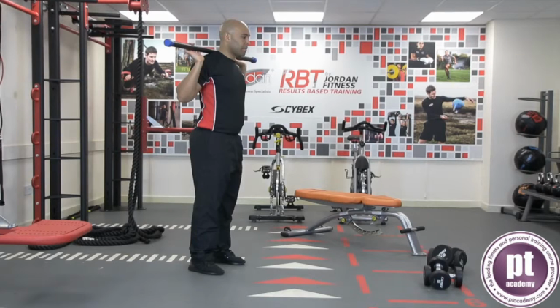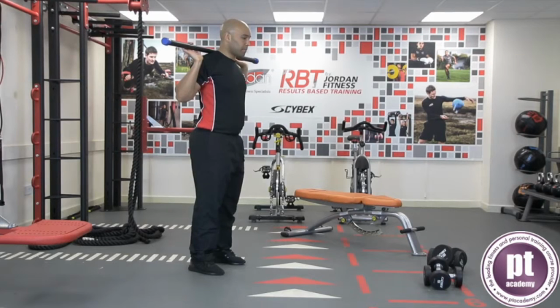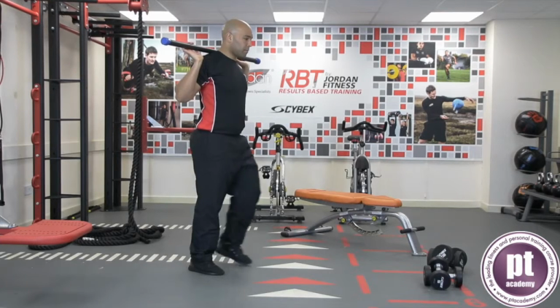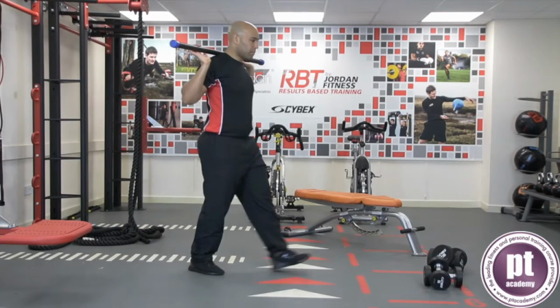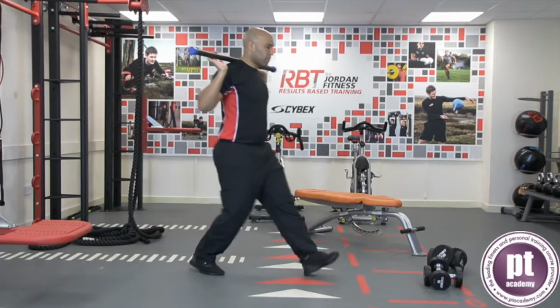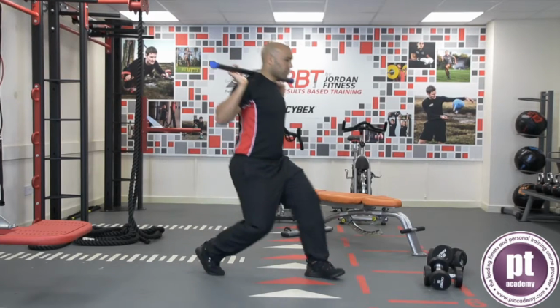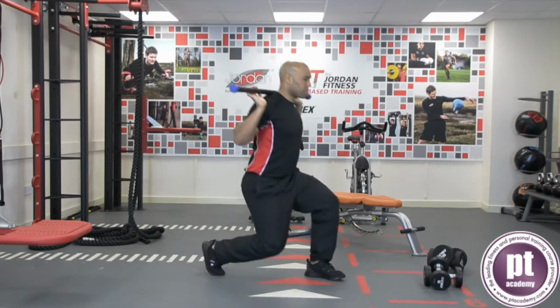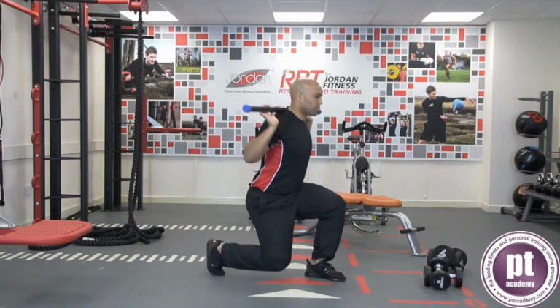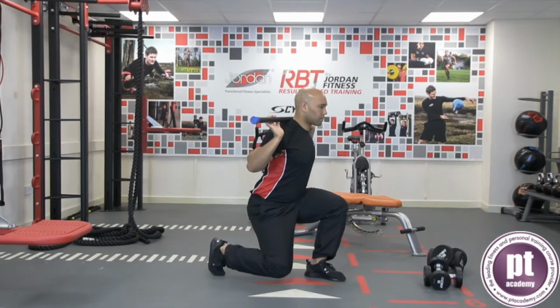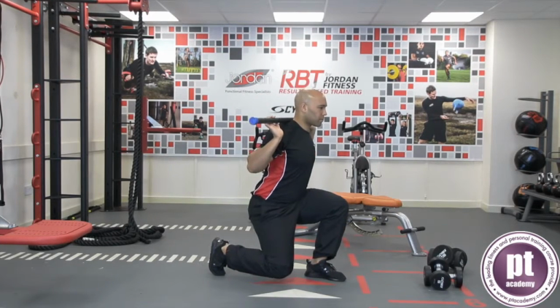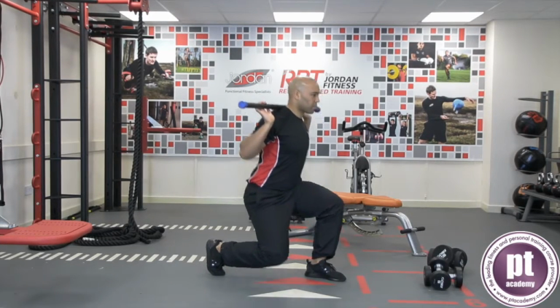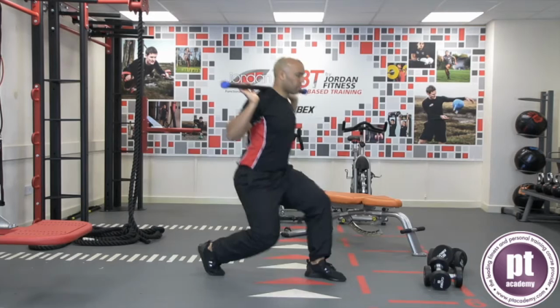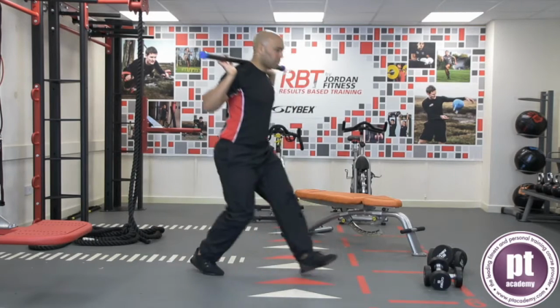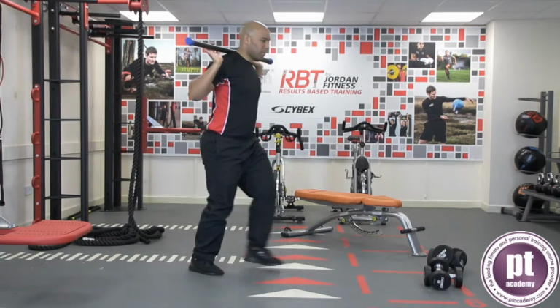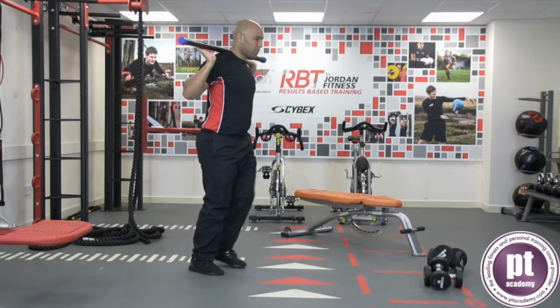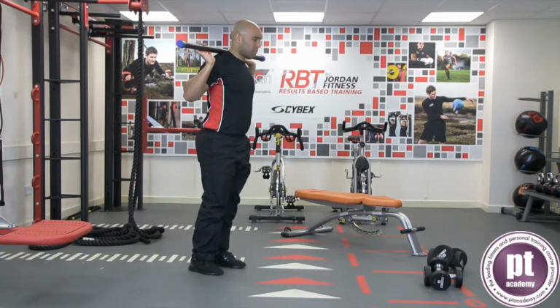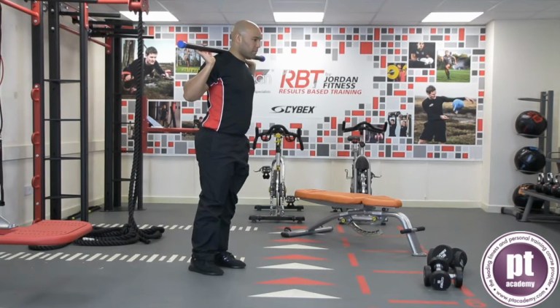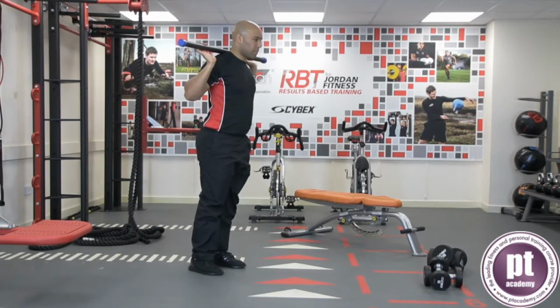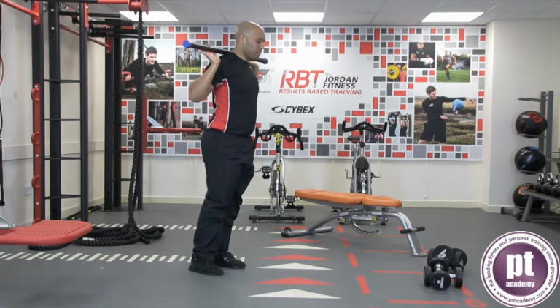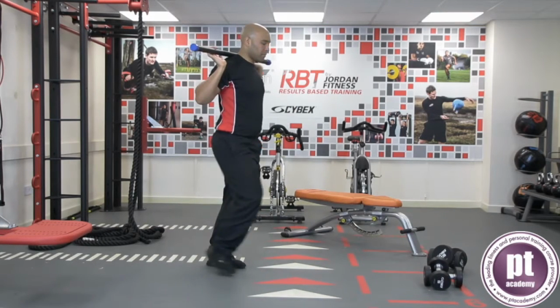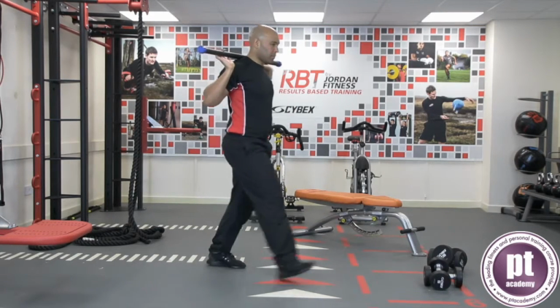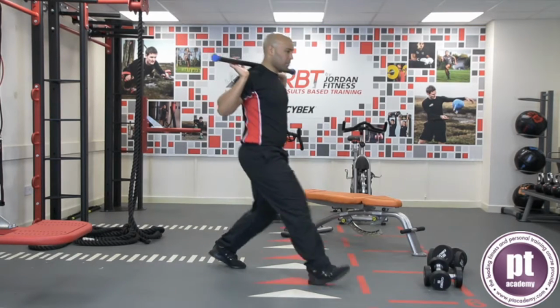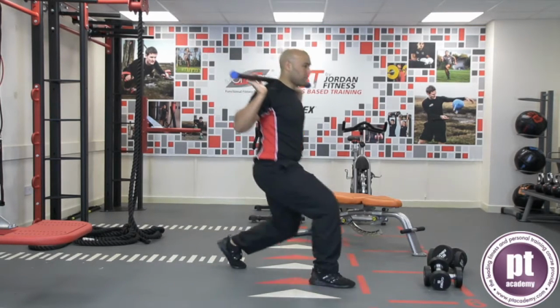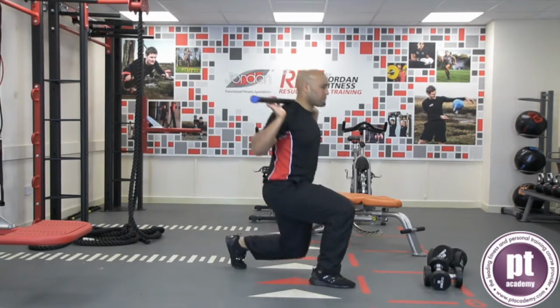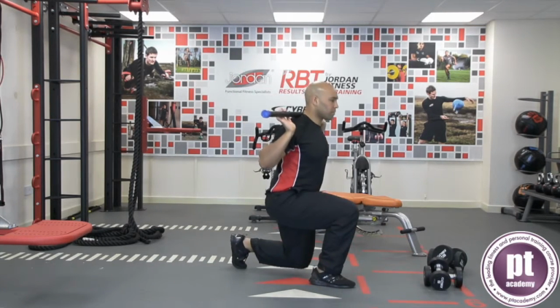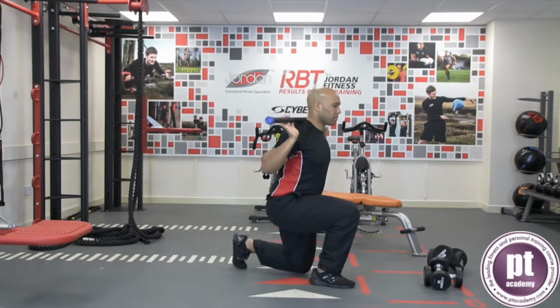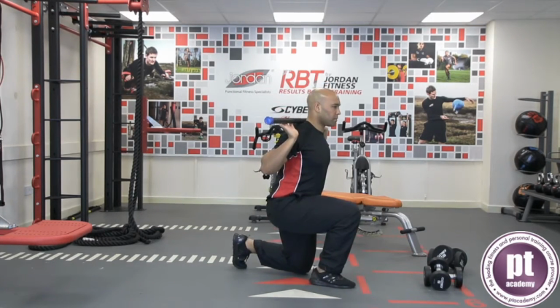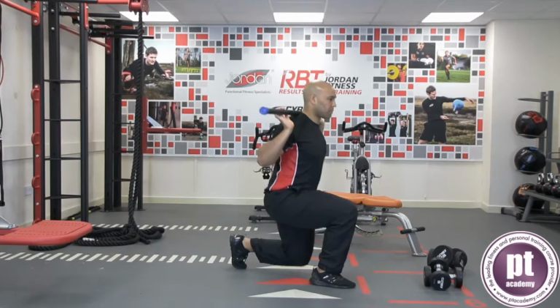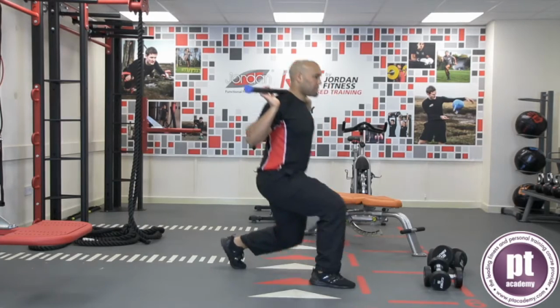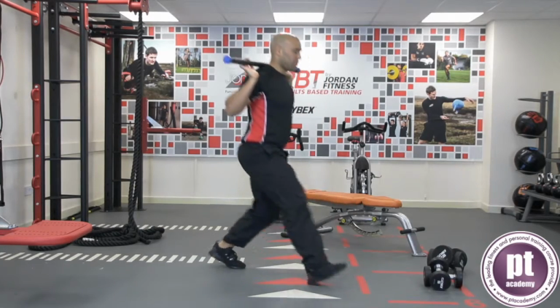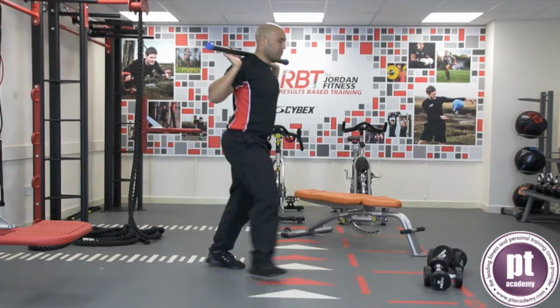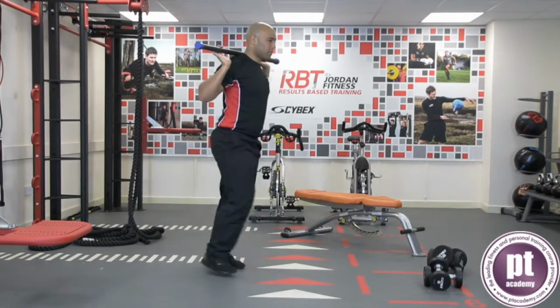Stride one leg forward and lower the body down under control into the lunge position with the knee at roughly a right angle. The heel on the back leg lifts to allow the lunge action.